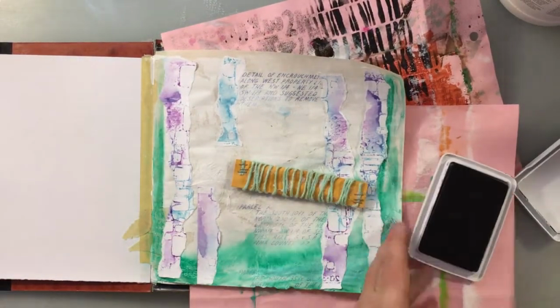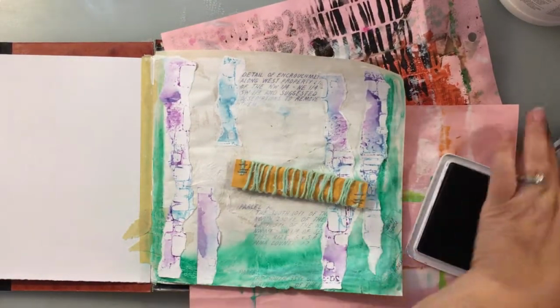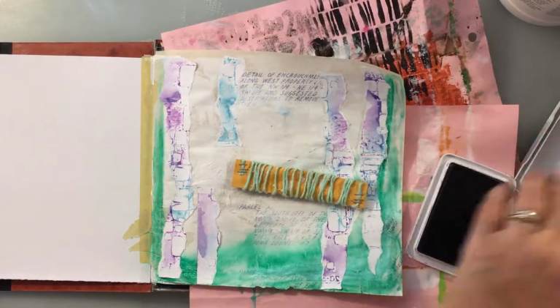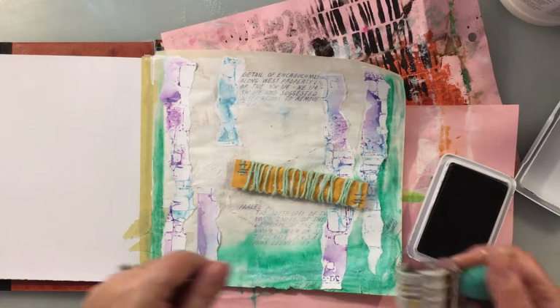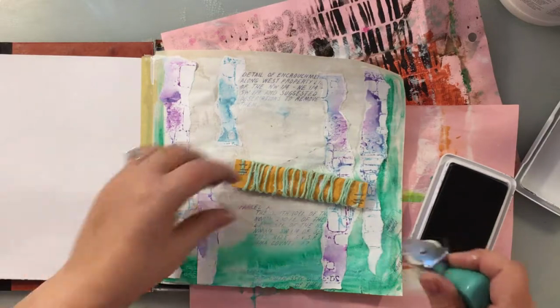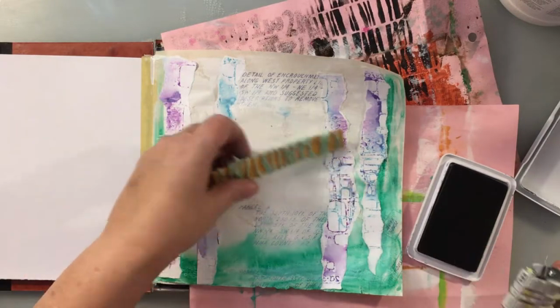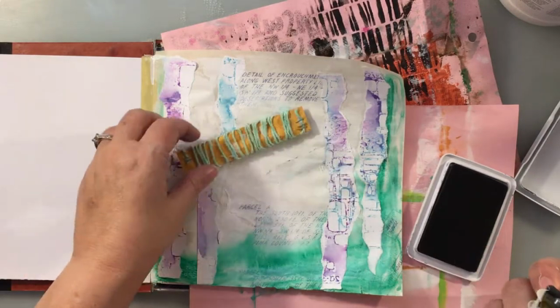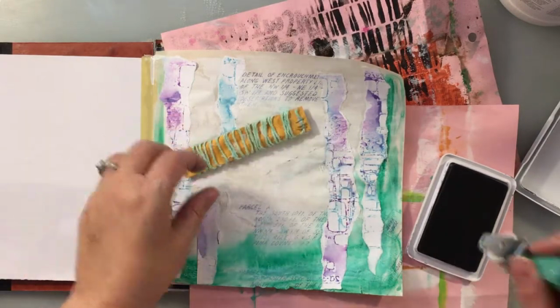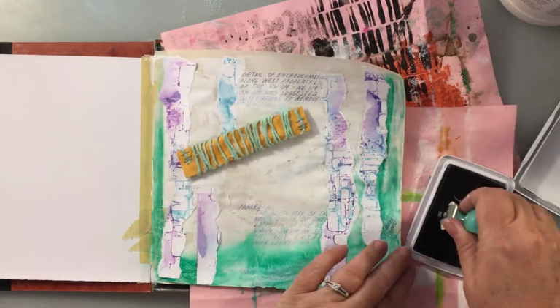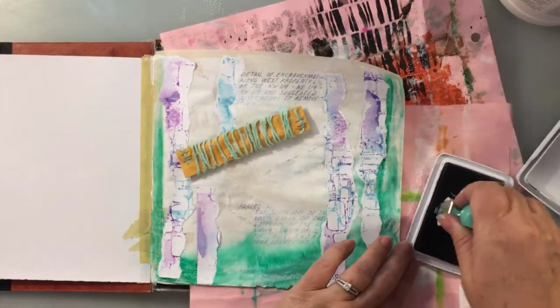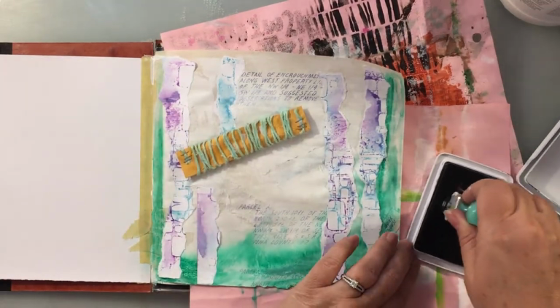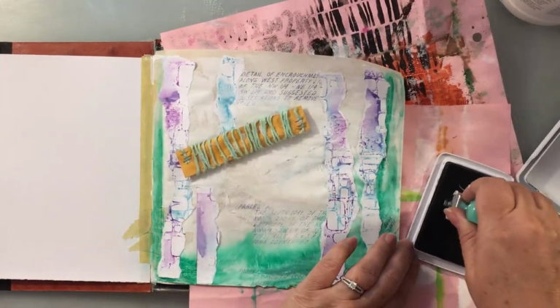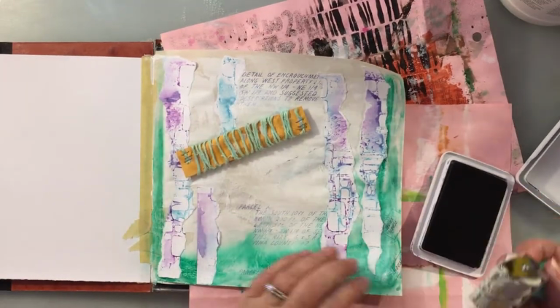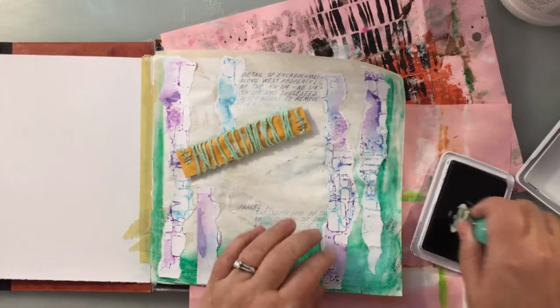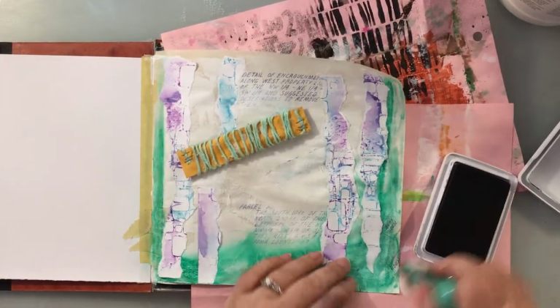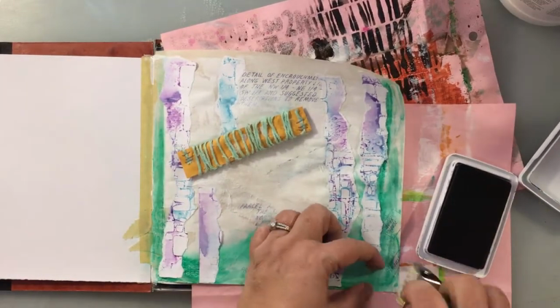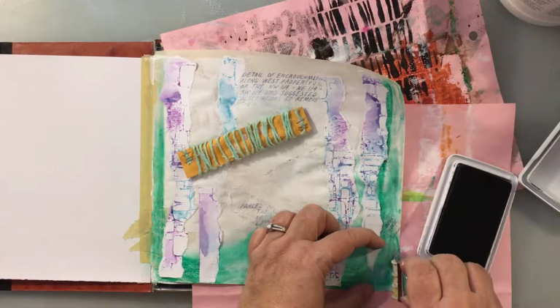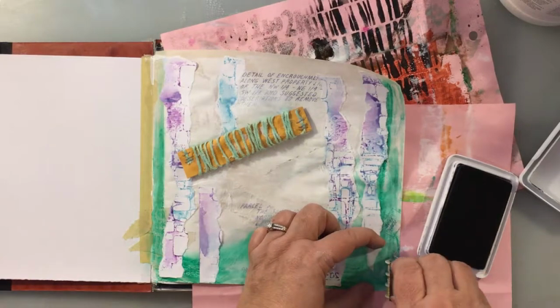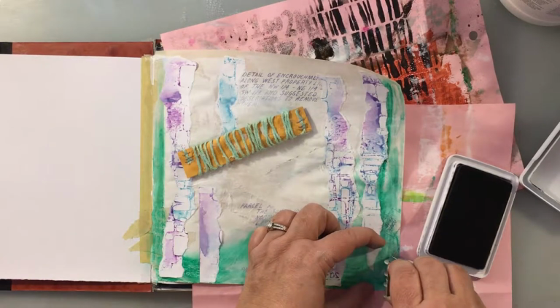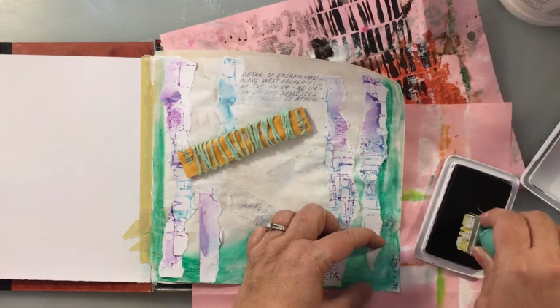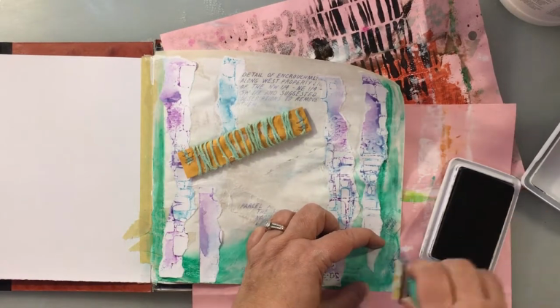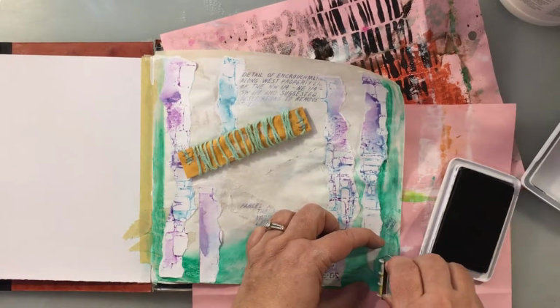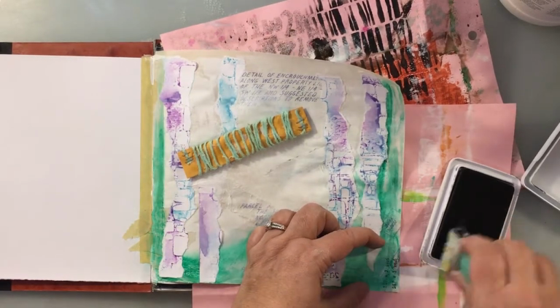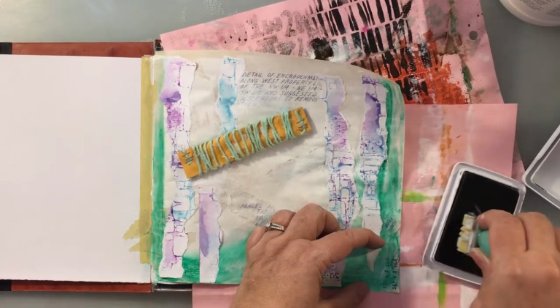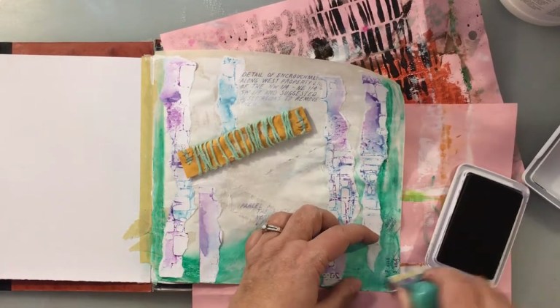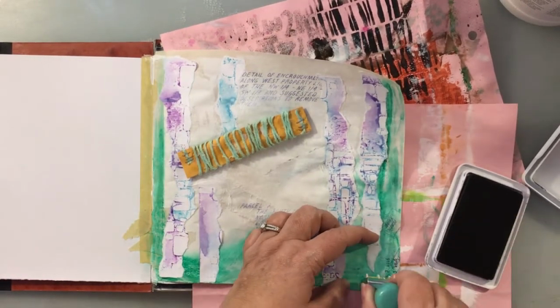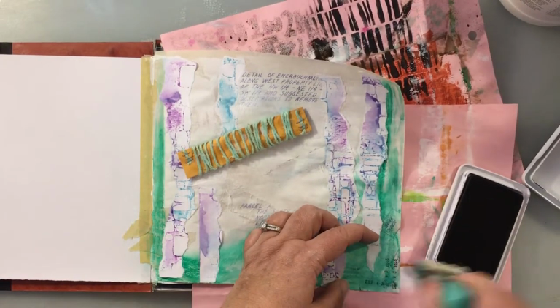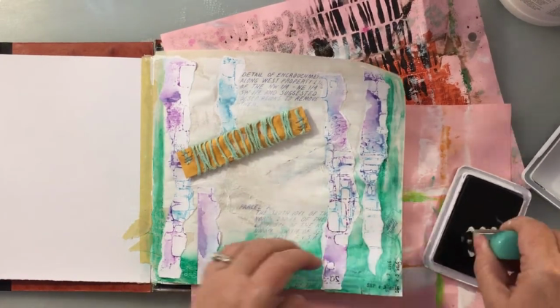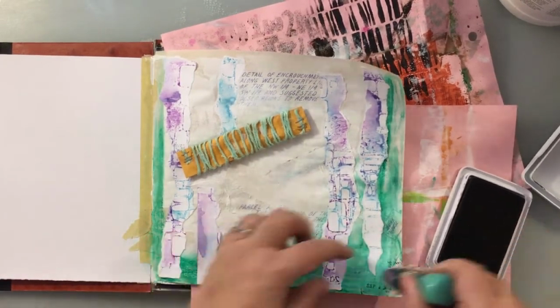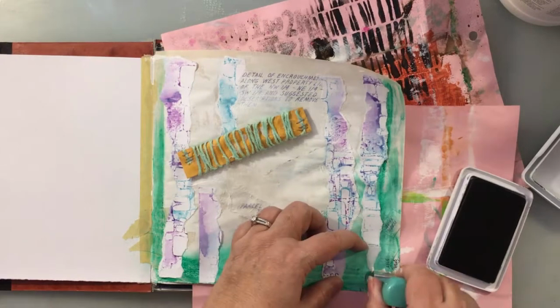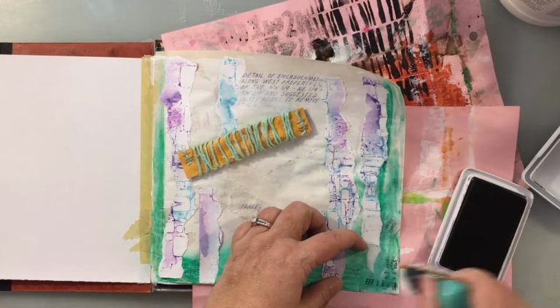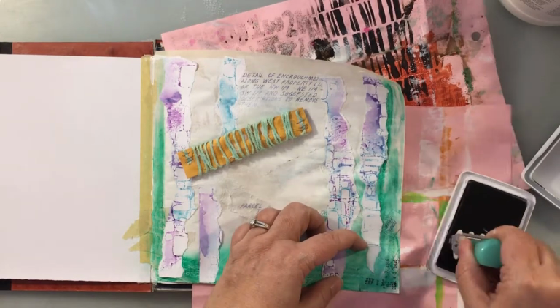Now I'm going to get out my Ranger archival ink in black and this really old date stamper, and I'm just going to lay down some numbers and letters.